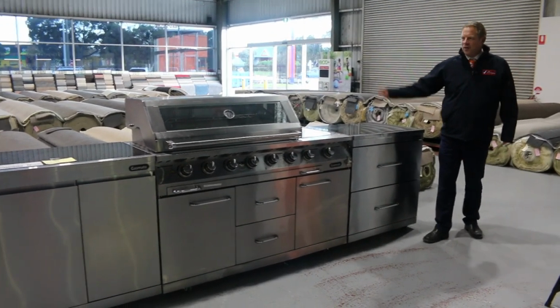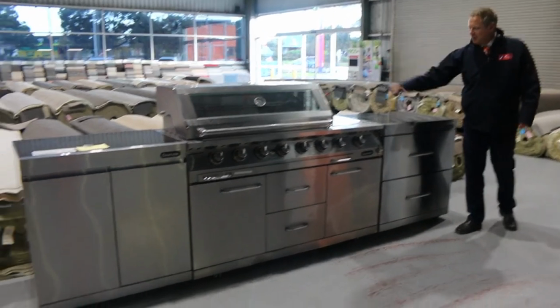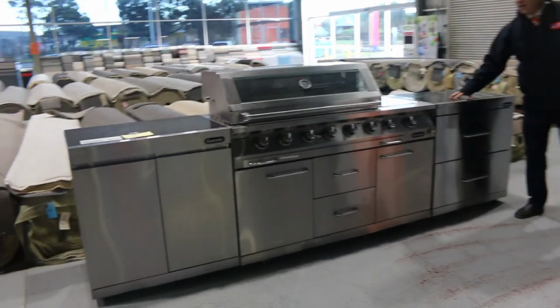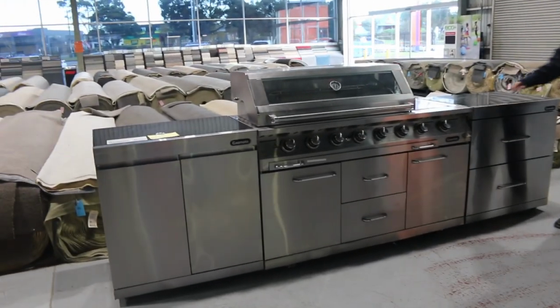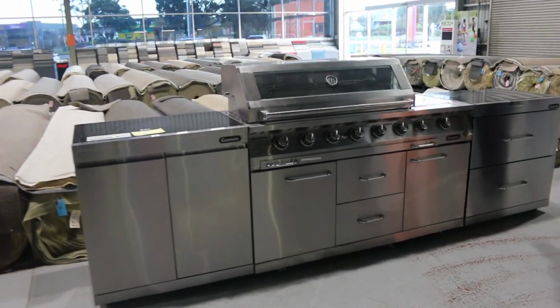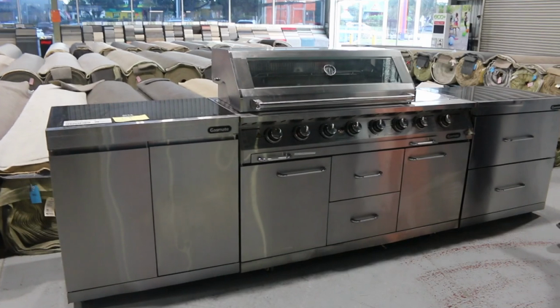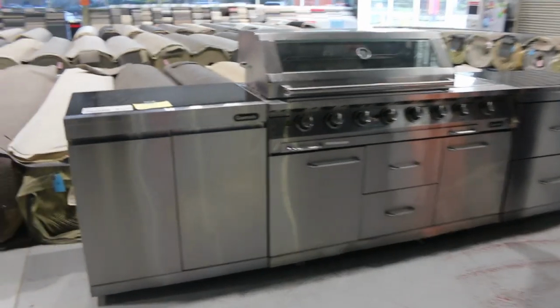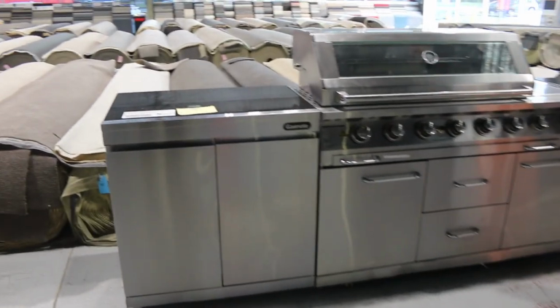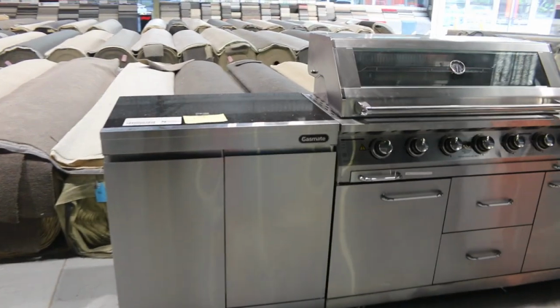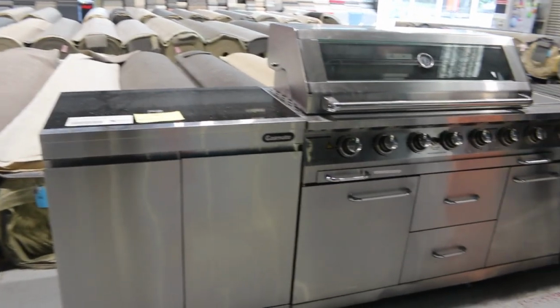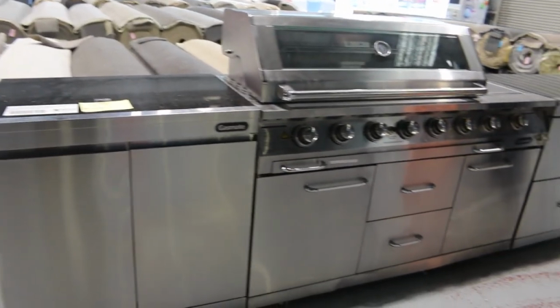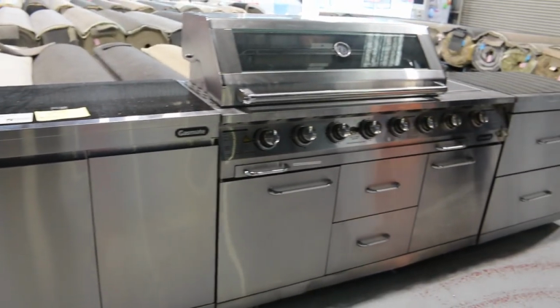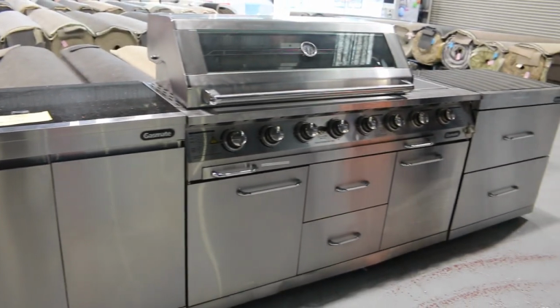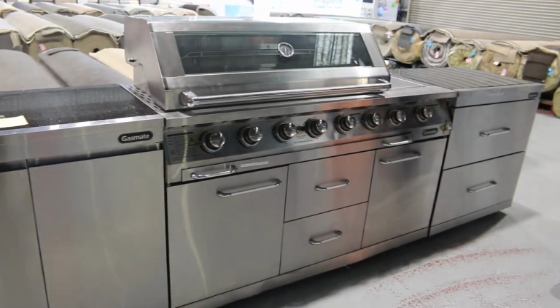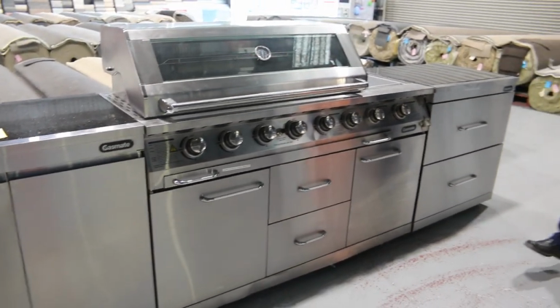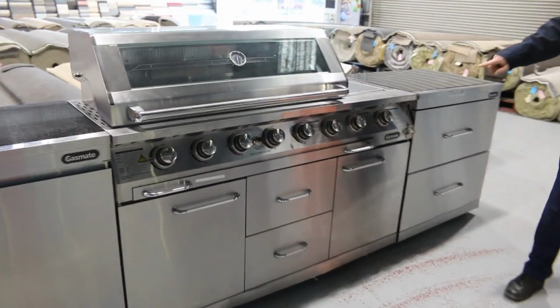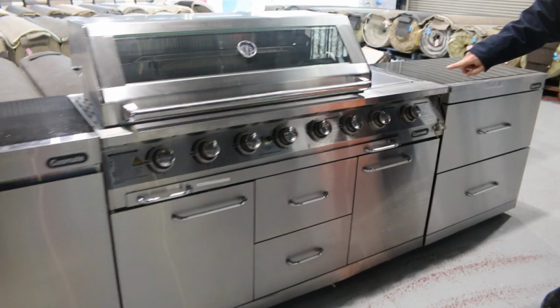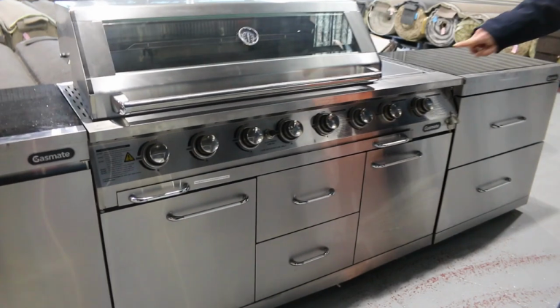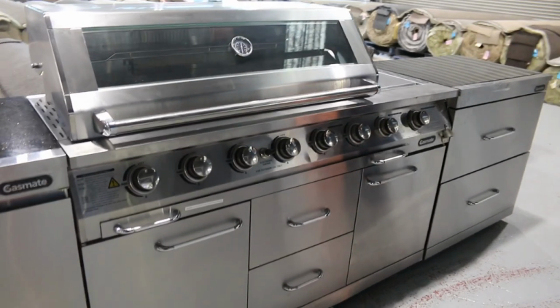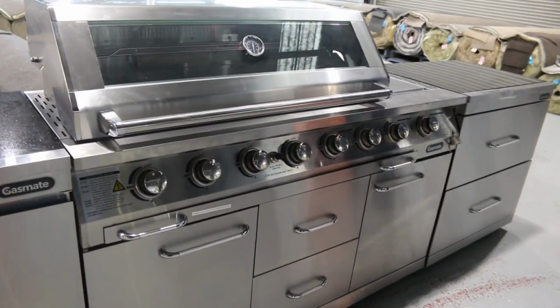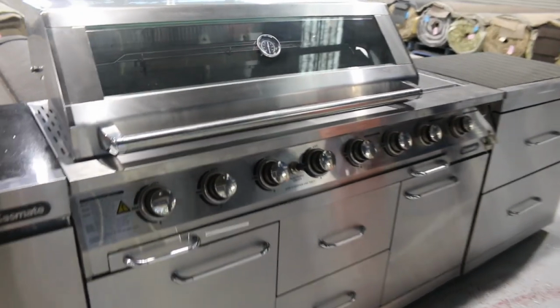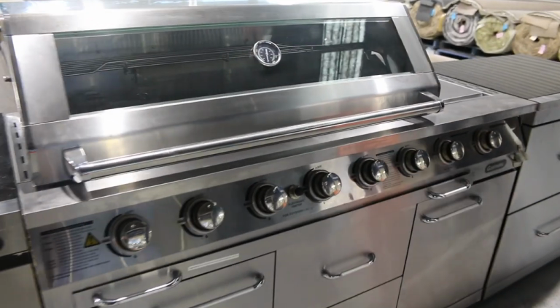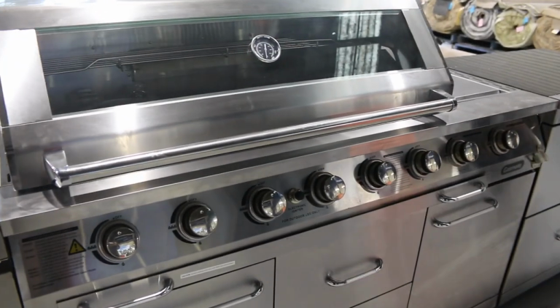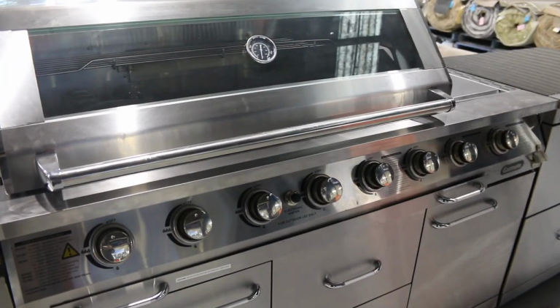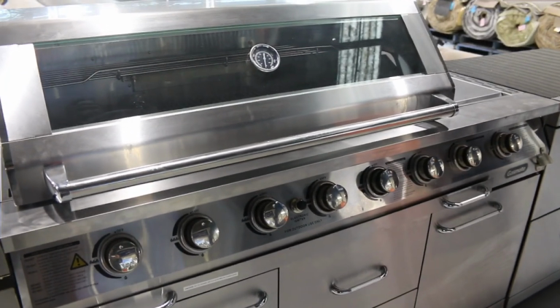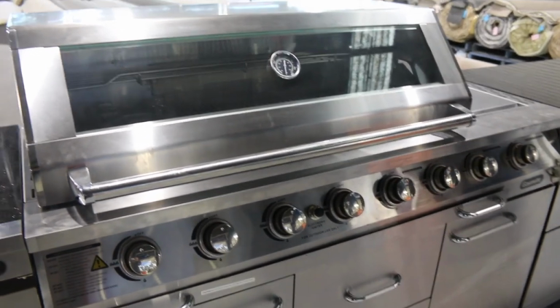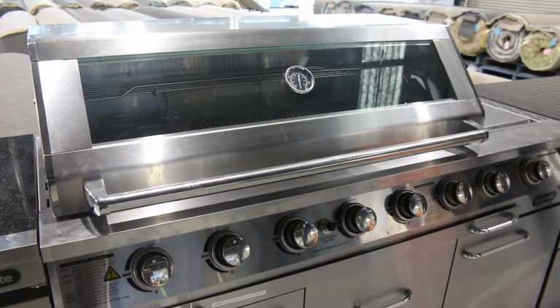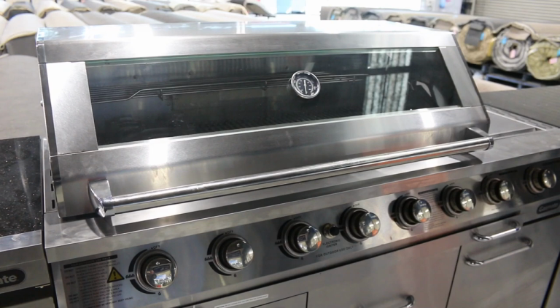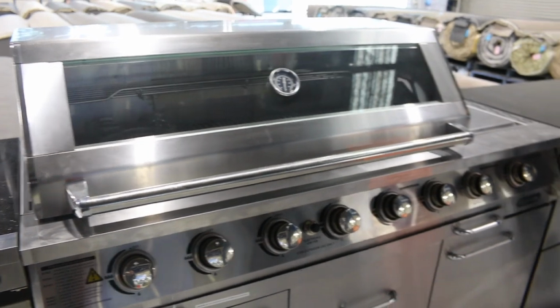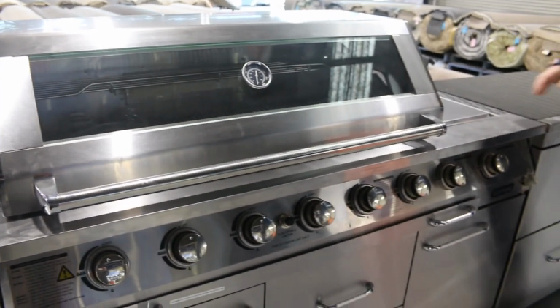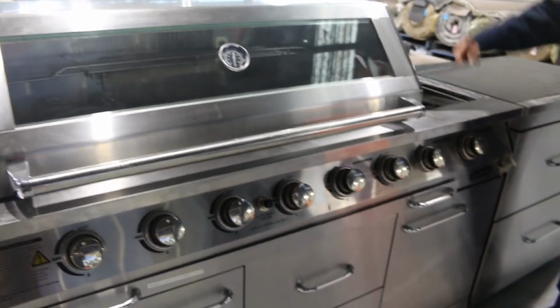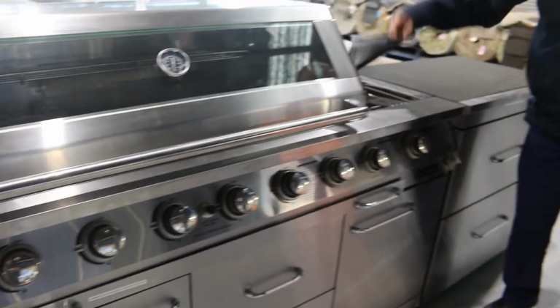Well, I thought we might start at lot number one this week. This is a beautiful, big Gas-Mate barbecue — eight burner barbecue. It's got the roasting hood, nice big drawers, and a side burner.